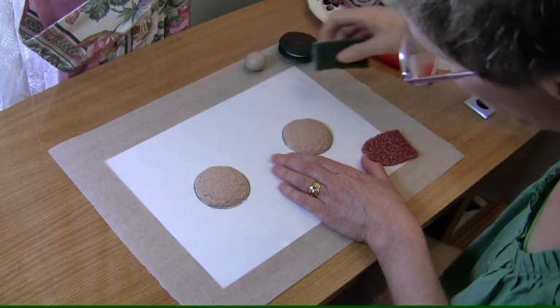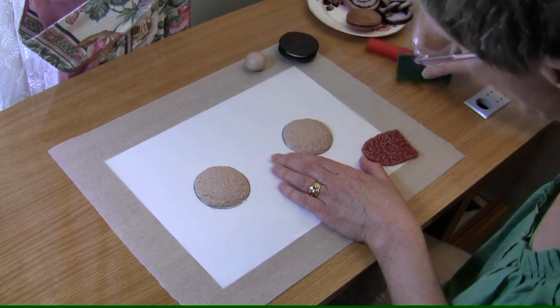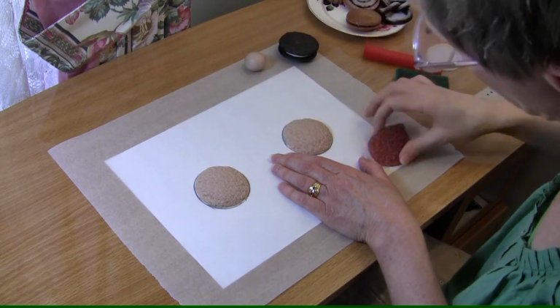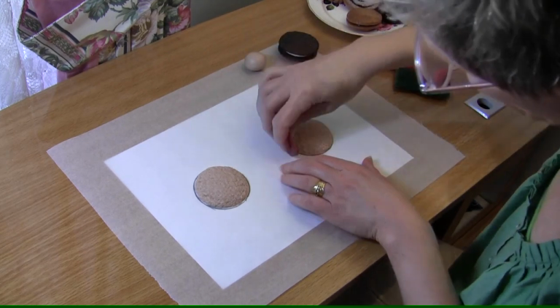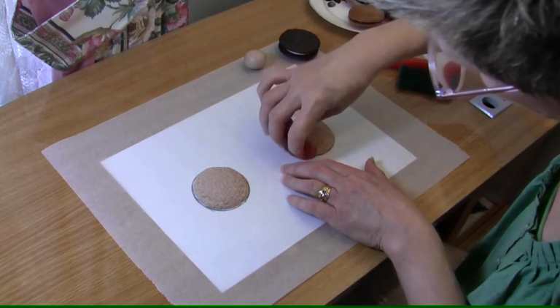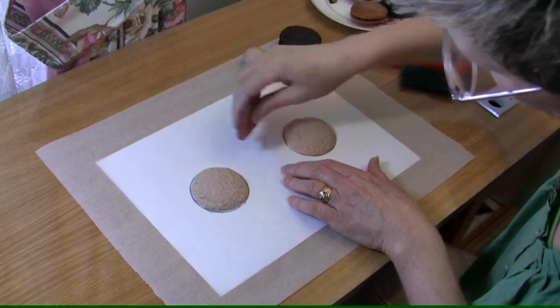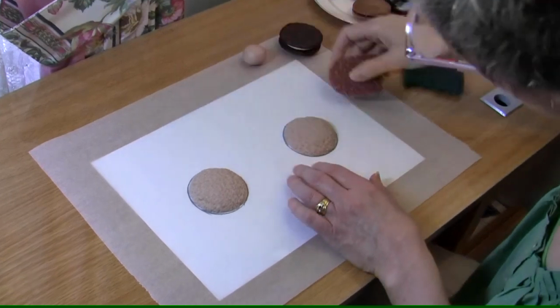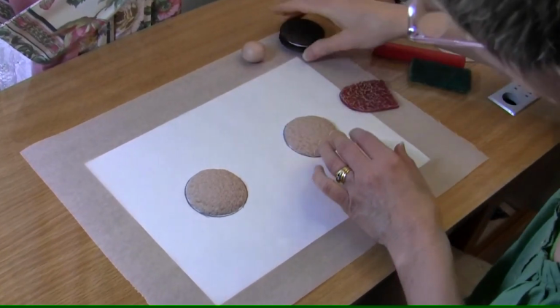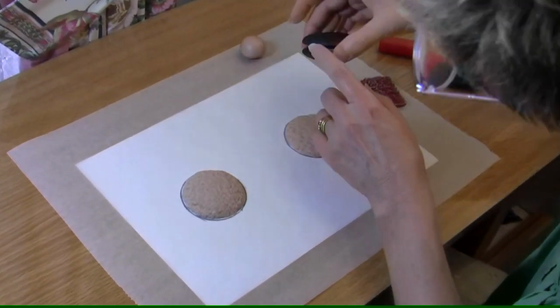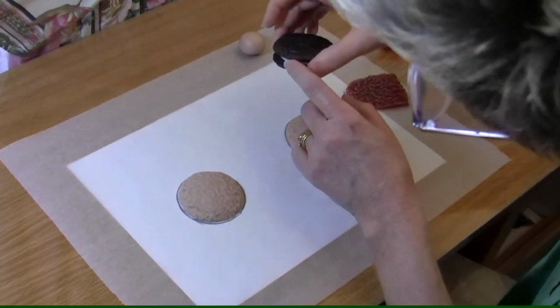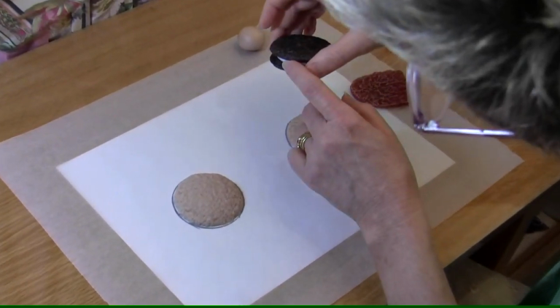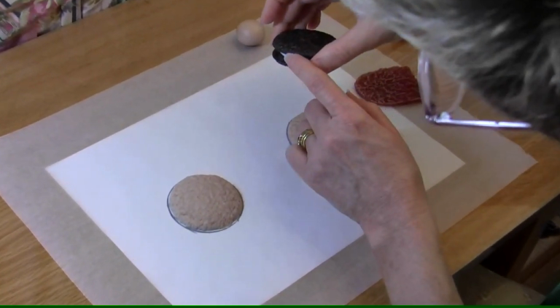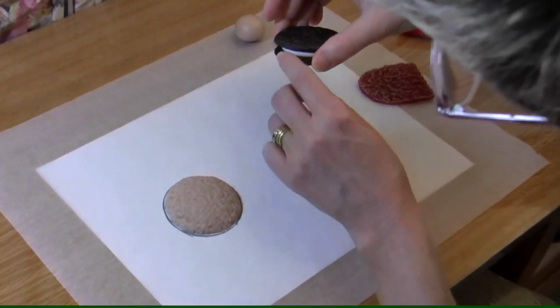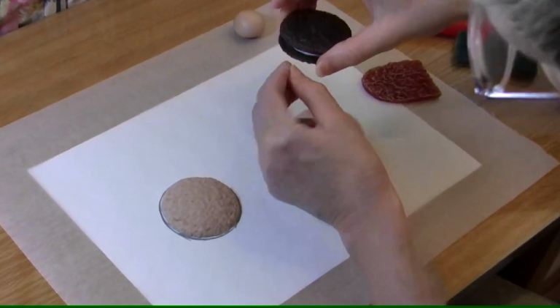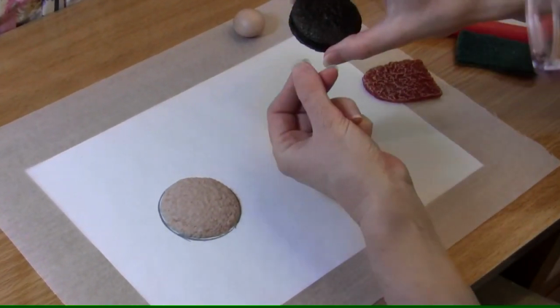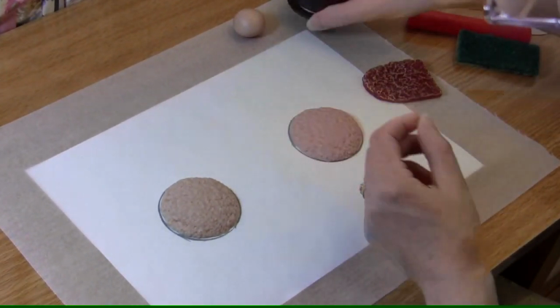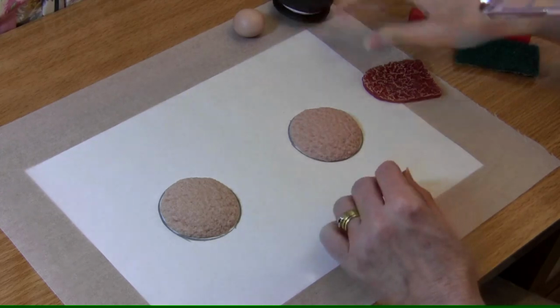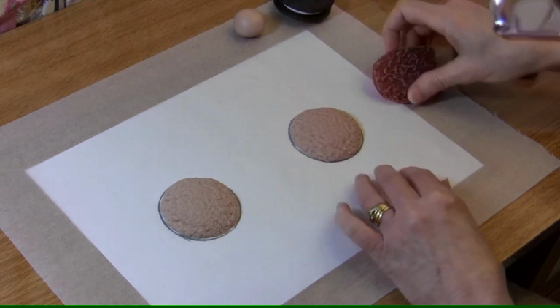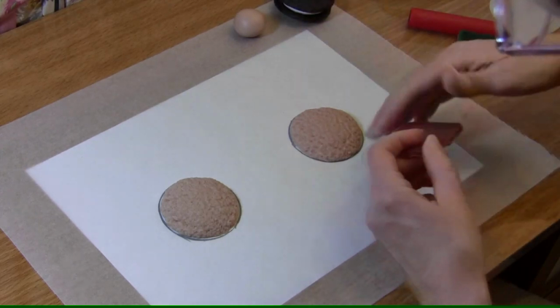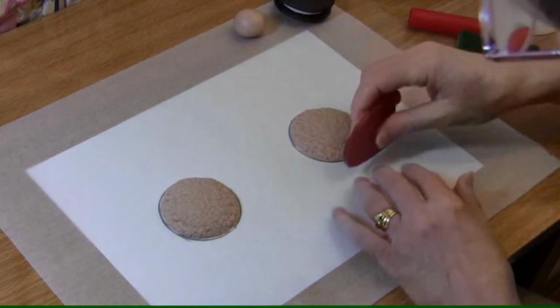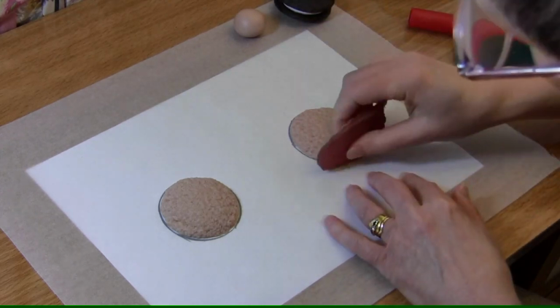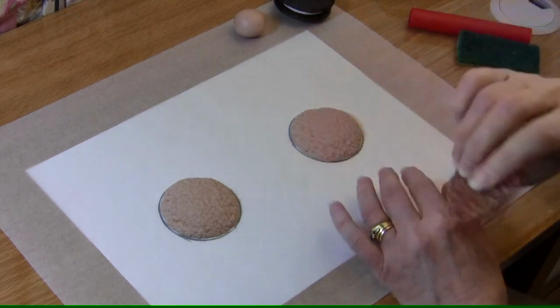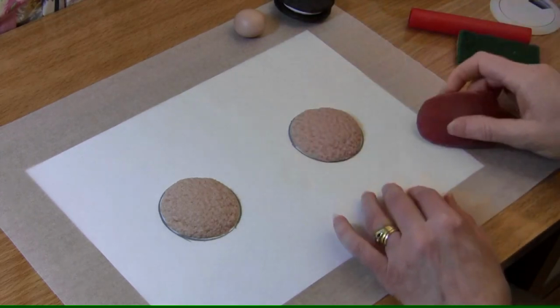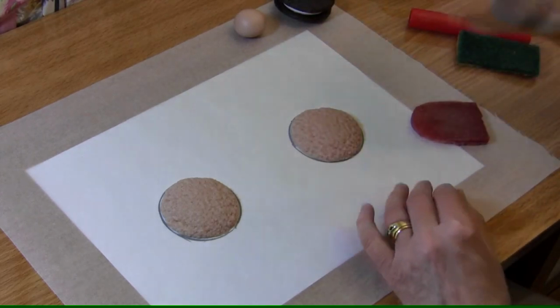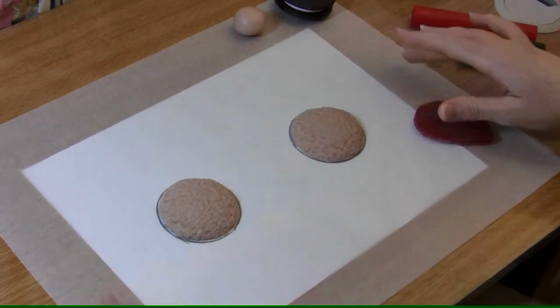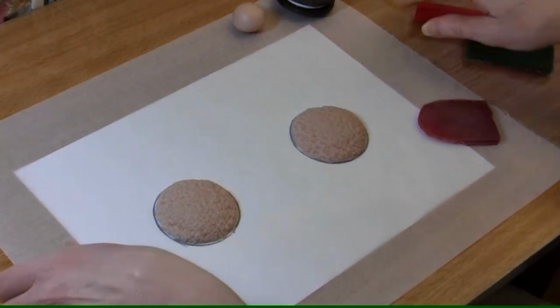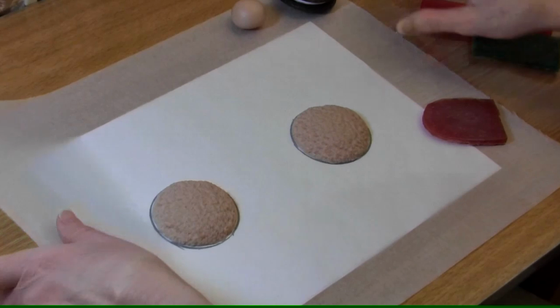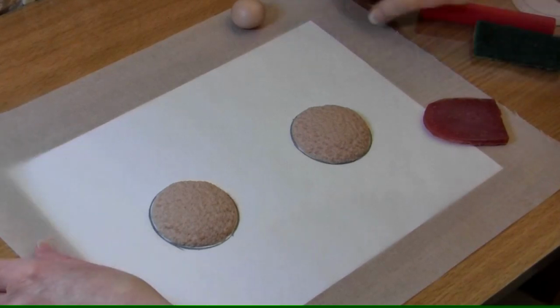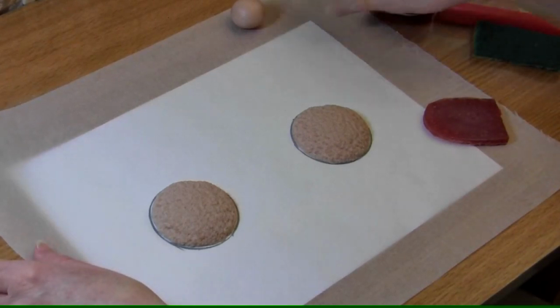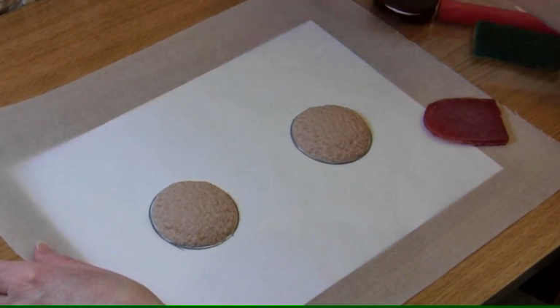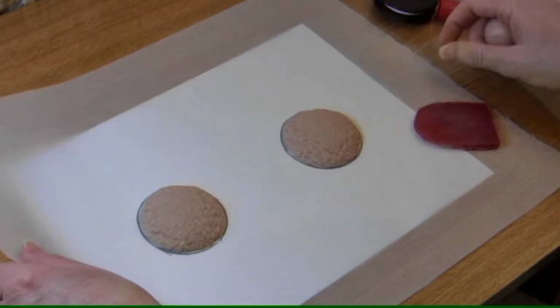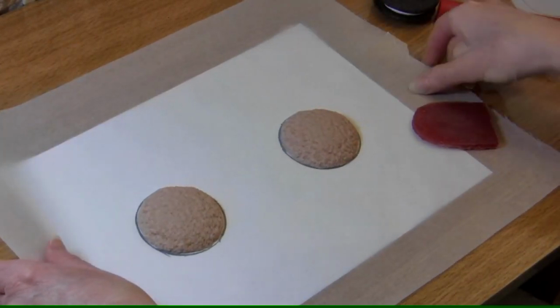Tidy up your edges, because you have to remember that a cookie has a little bit of a lift — it doesn't go completely flat. So we want a nice little bit of lift. You've tidied up your edges like so. Because we're working on paper this is what makes it so easy.